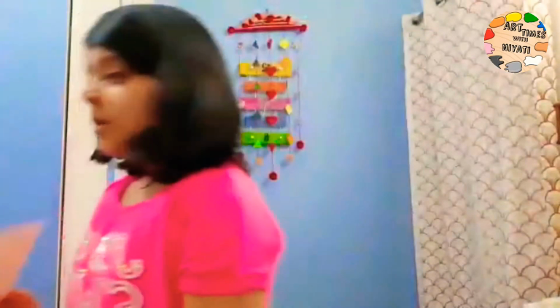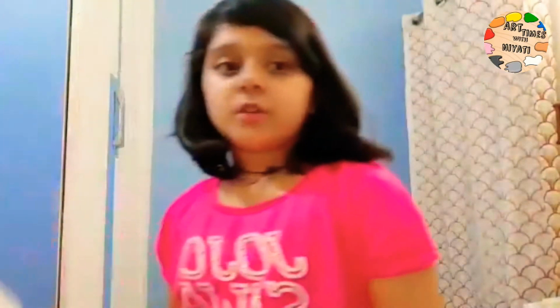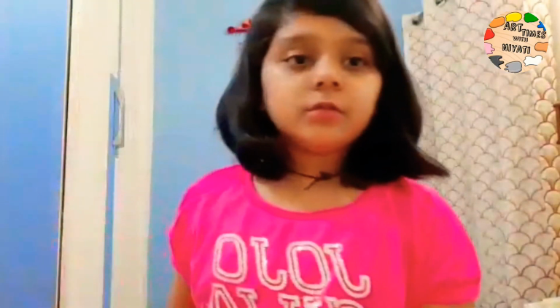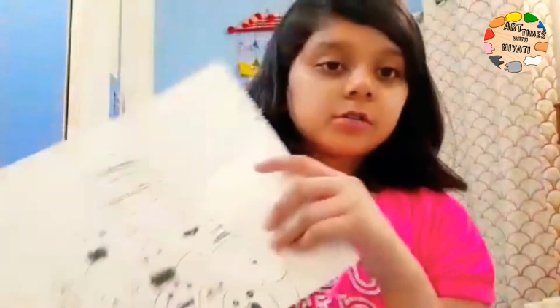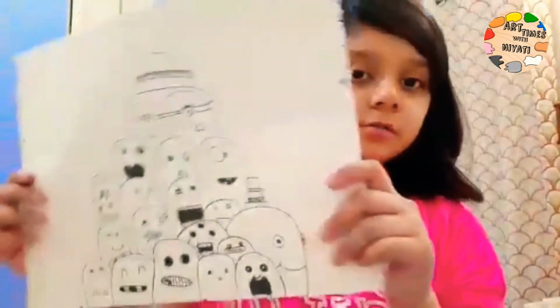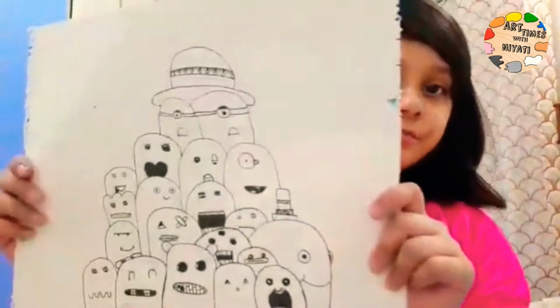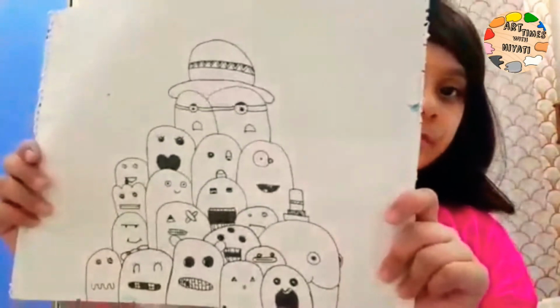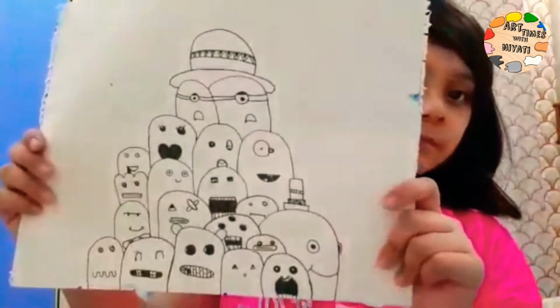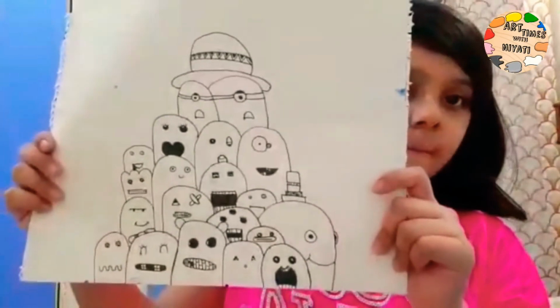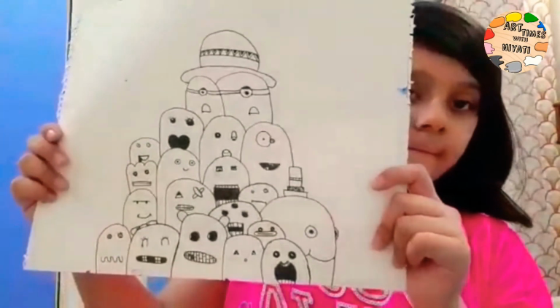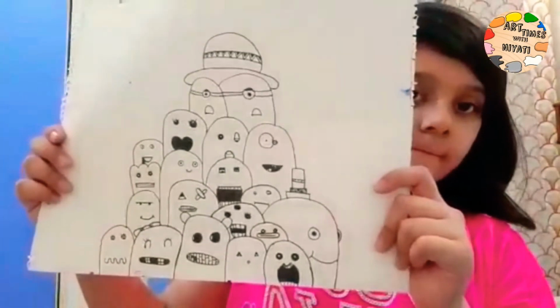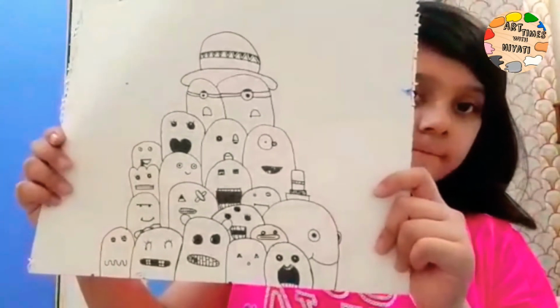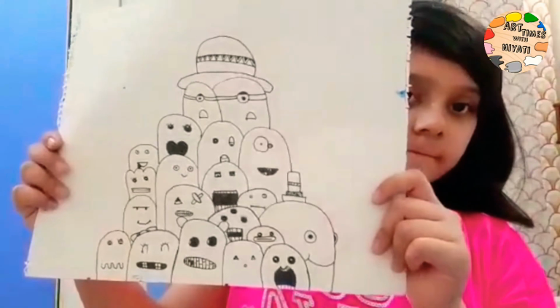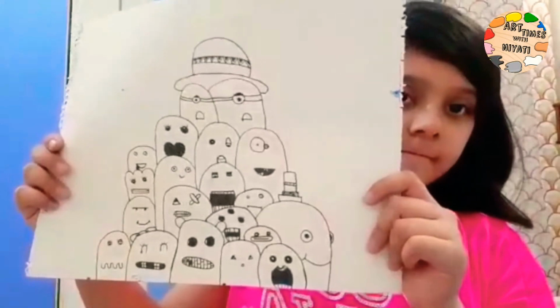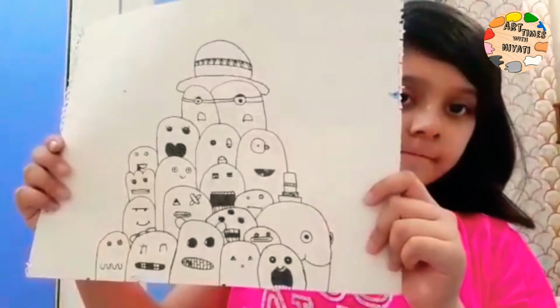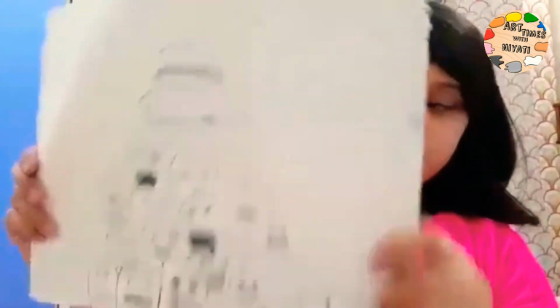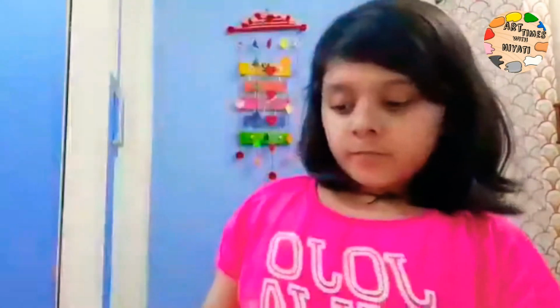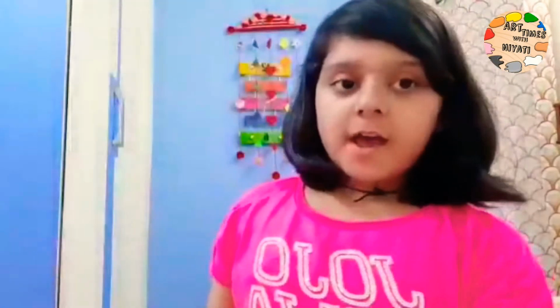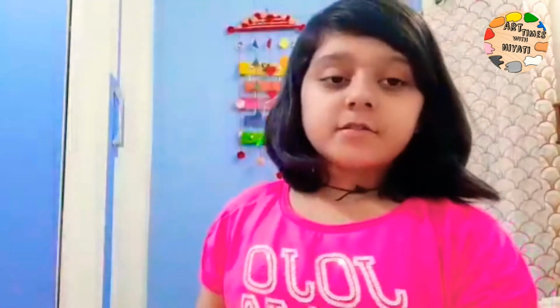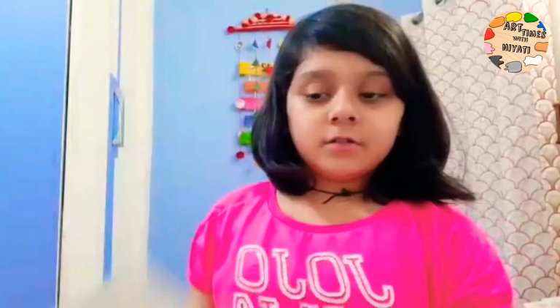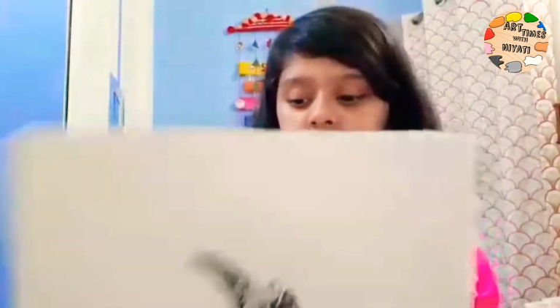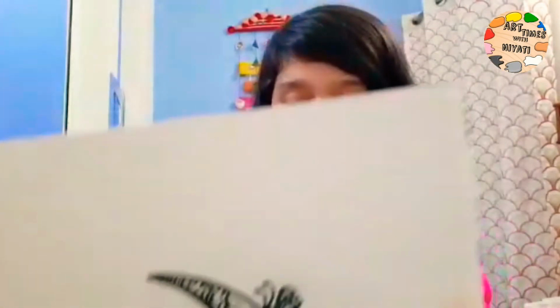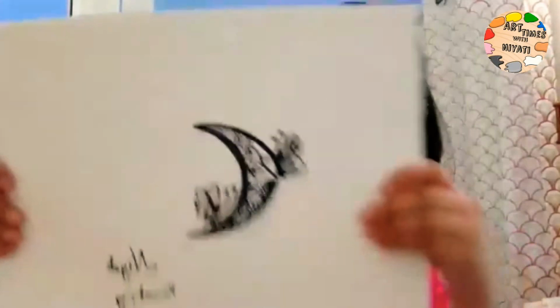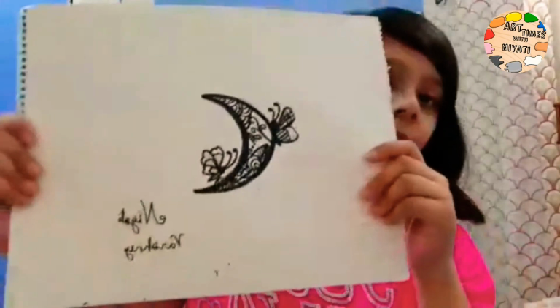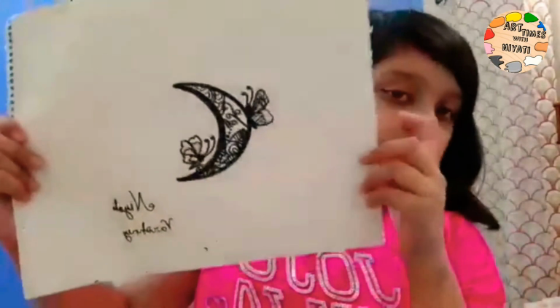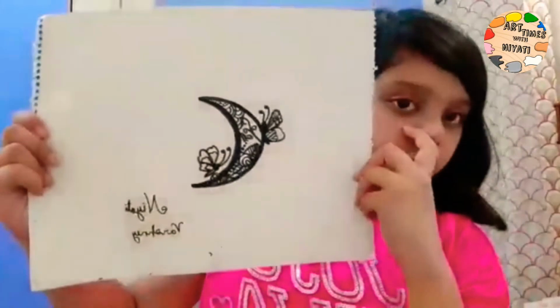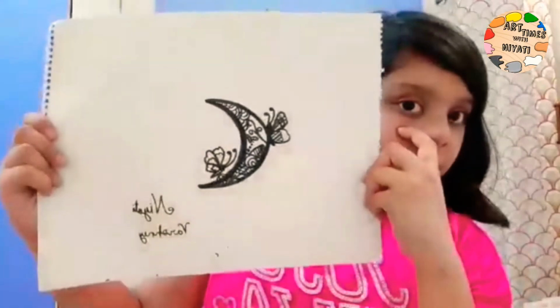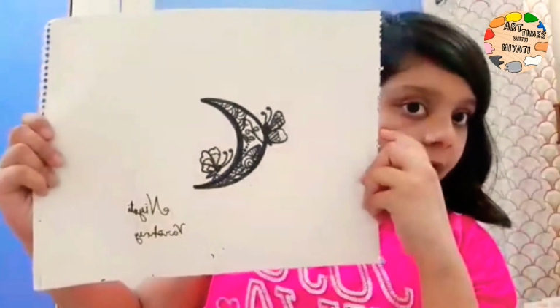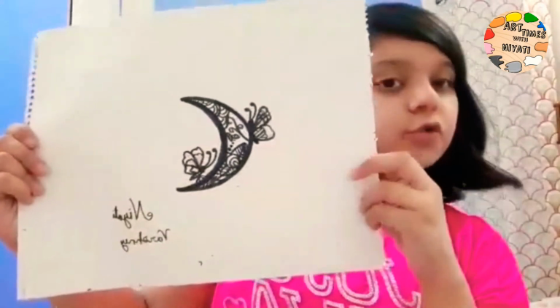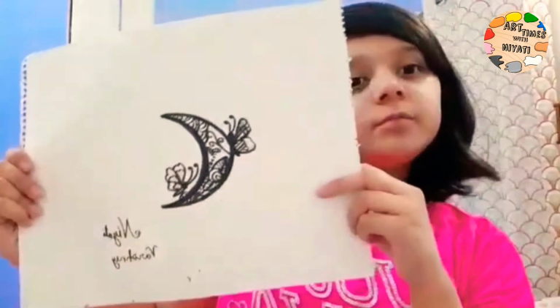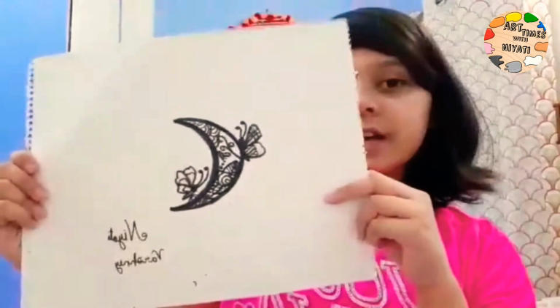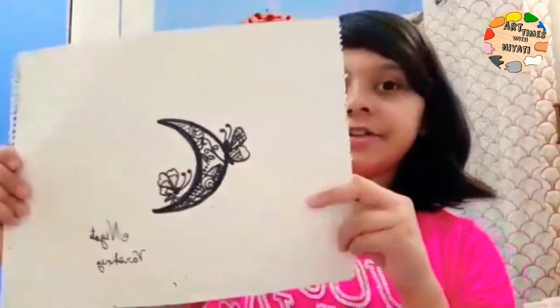One more monster drawing, and a moon with butterflies on it.